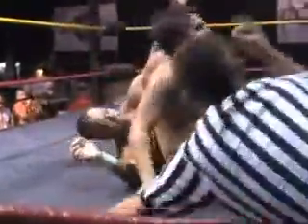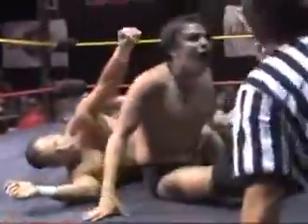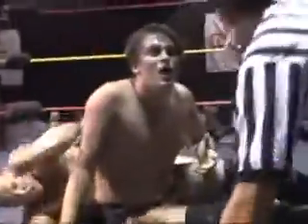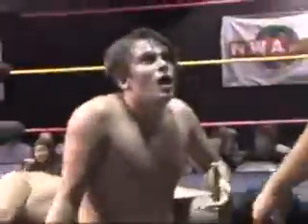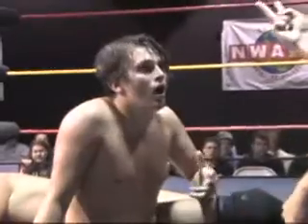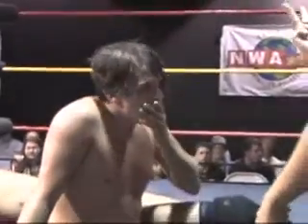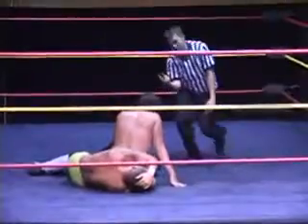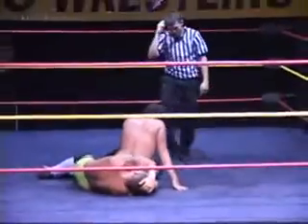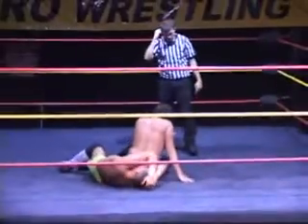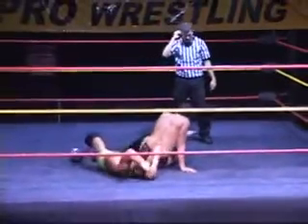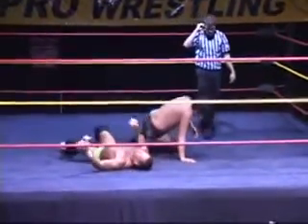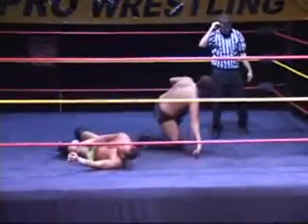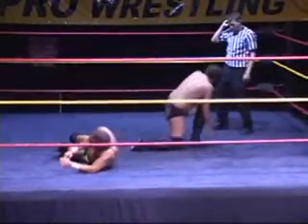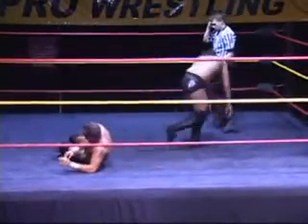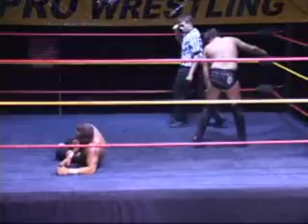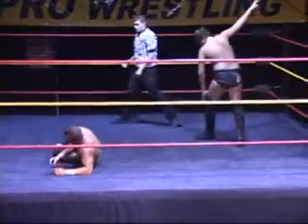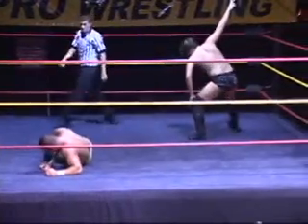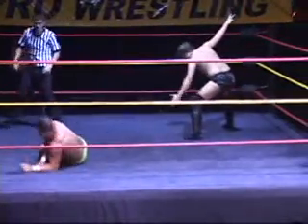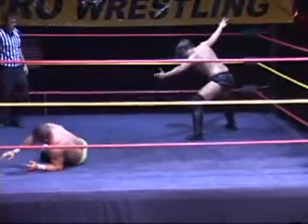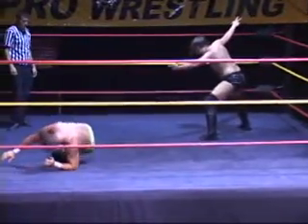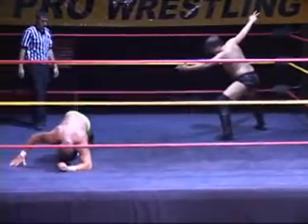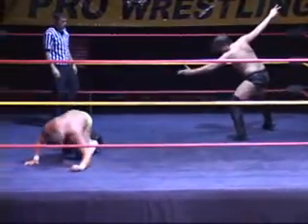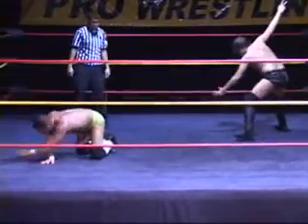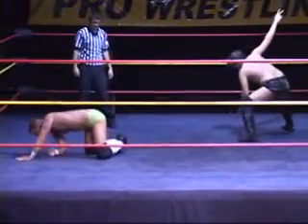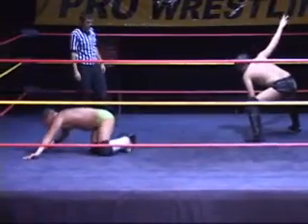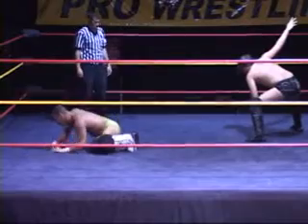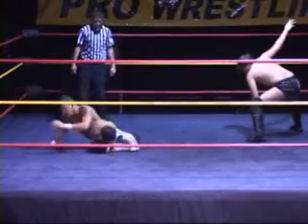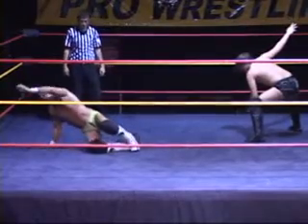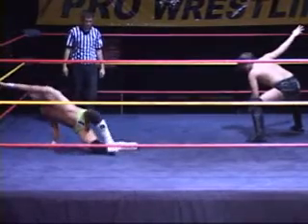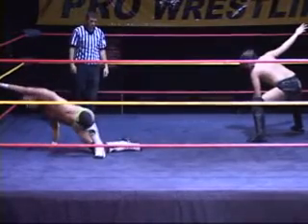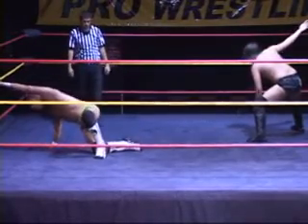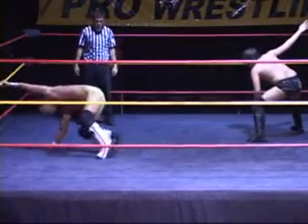Oh, I thought he had it, I thought it was there — two and a half. And Chip Day showed what he's made of. Don't underestimate this youngster. Day queuing up, looks like he's gonna come in with another one of those lethal kicks, right as J-Rod tries to come to his feet.